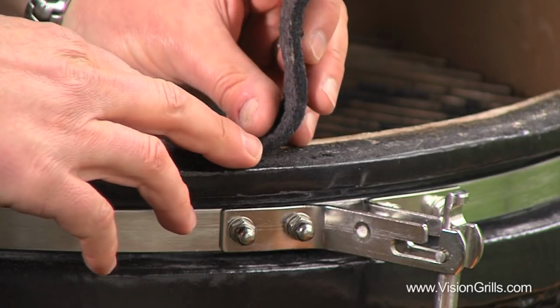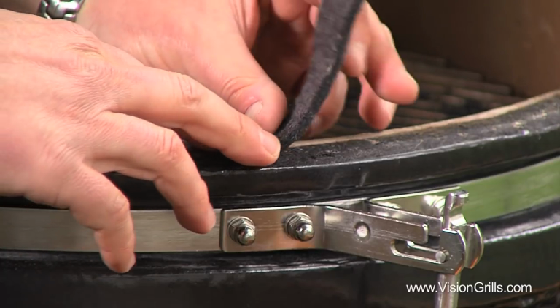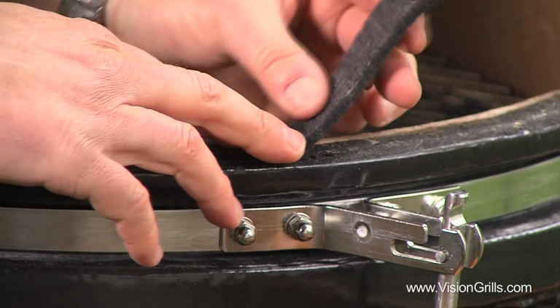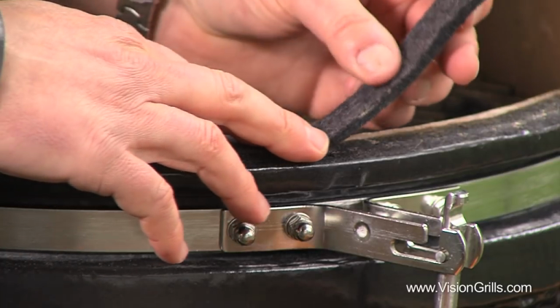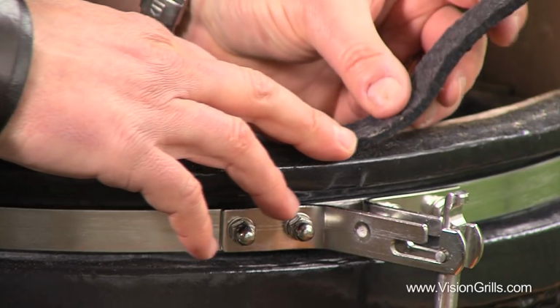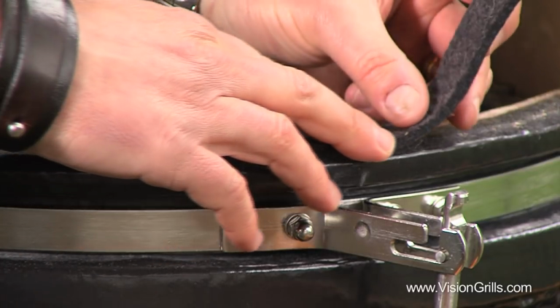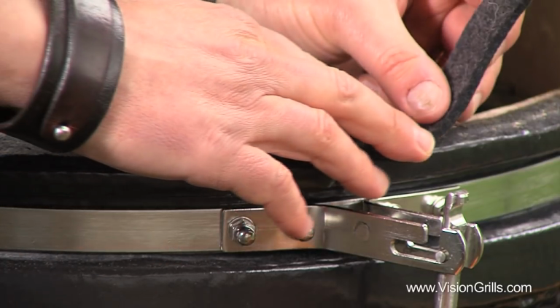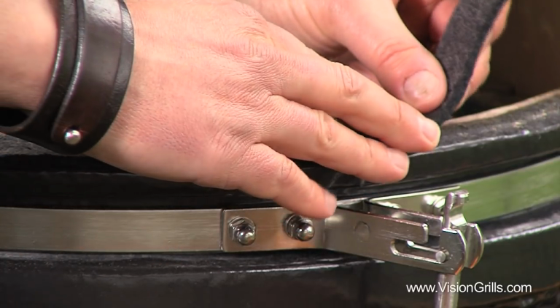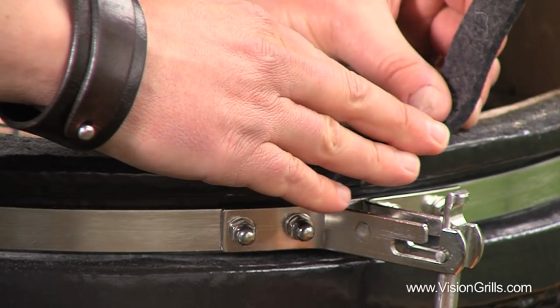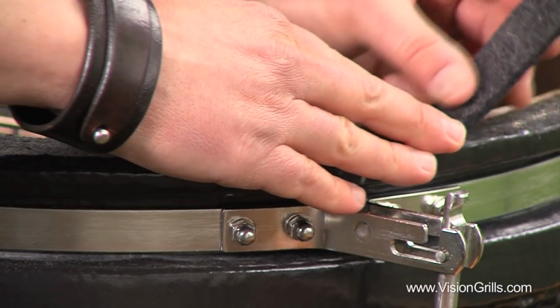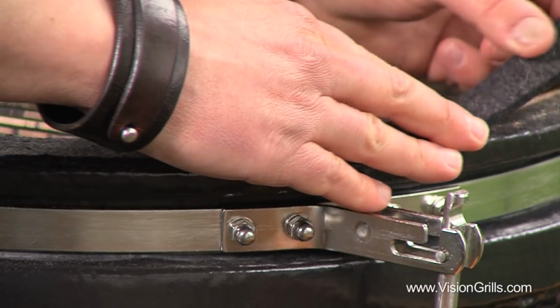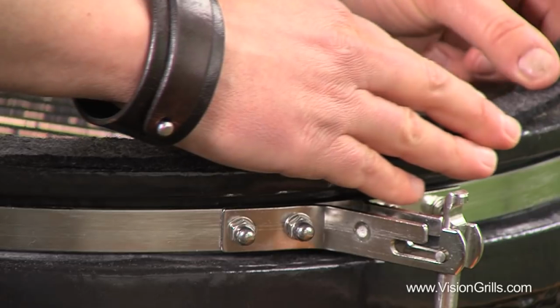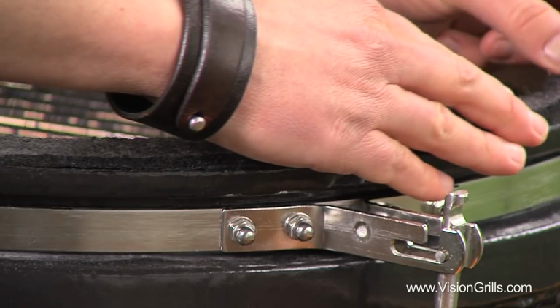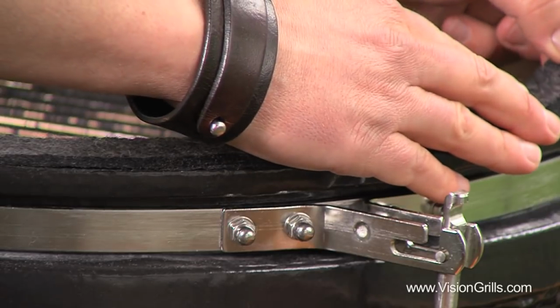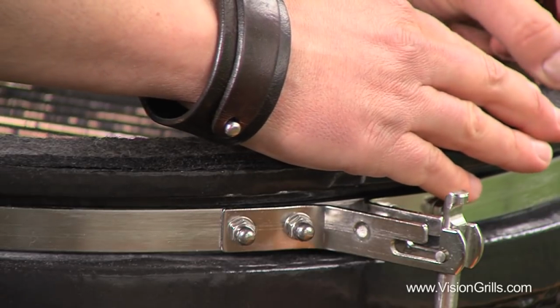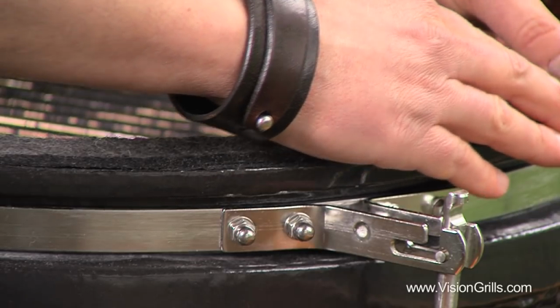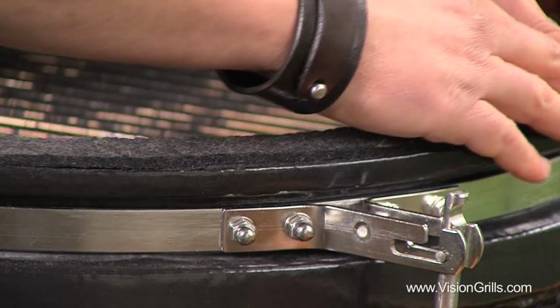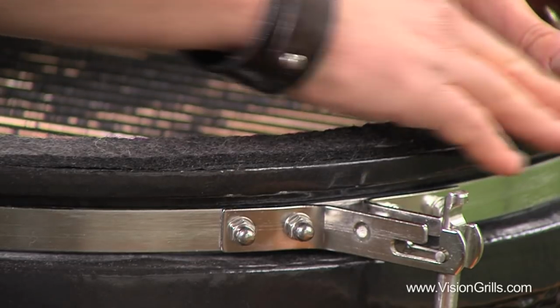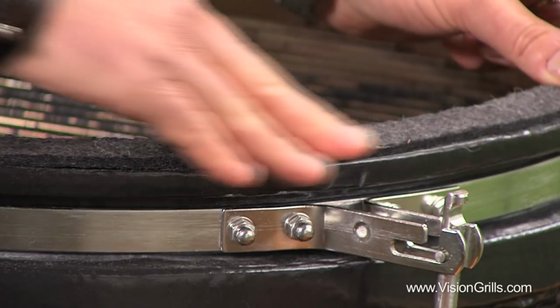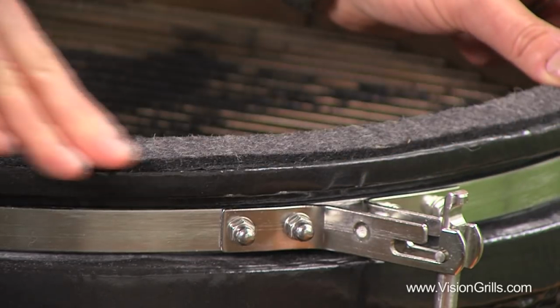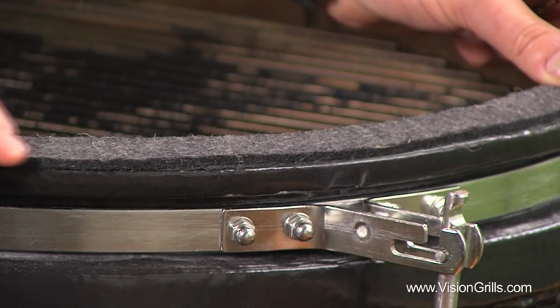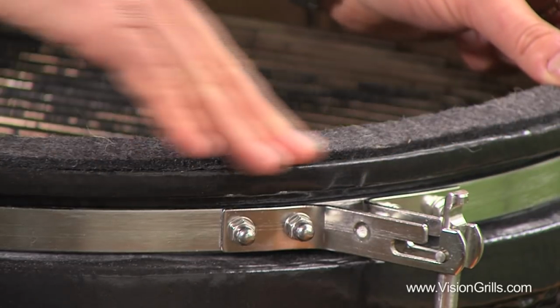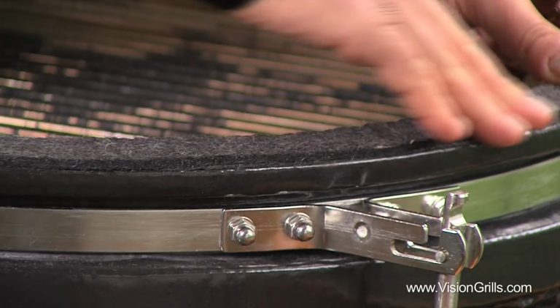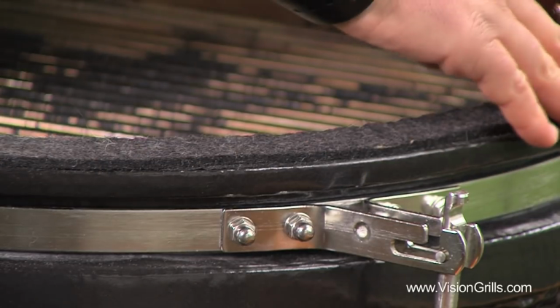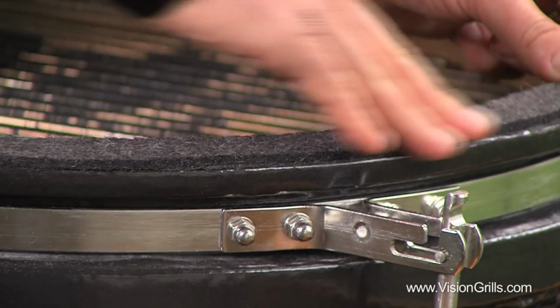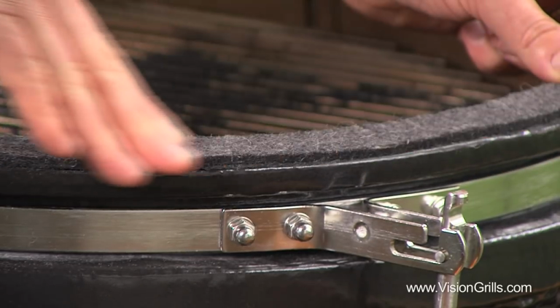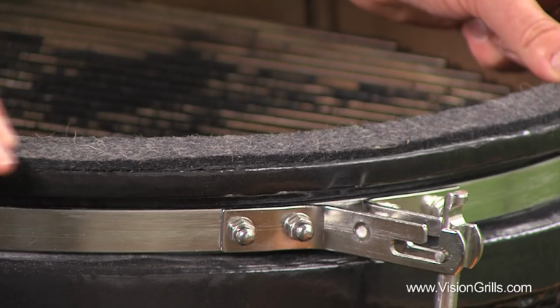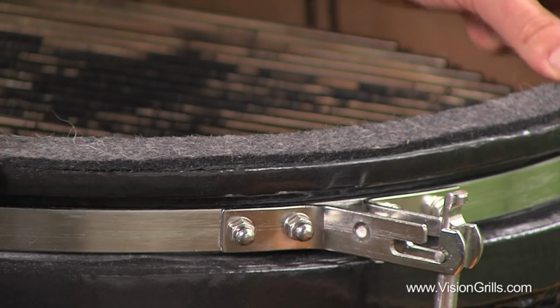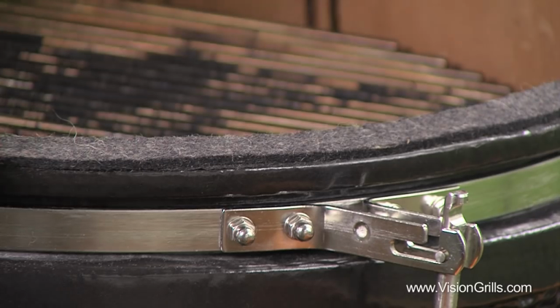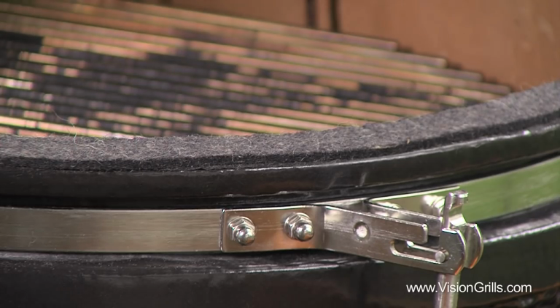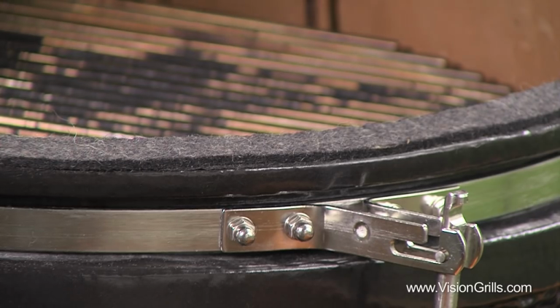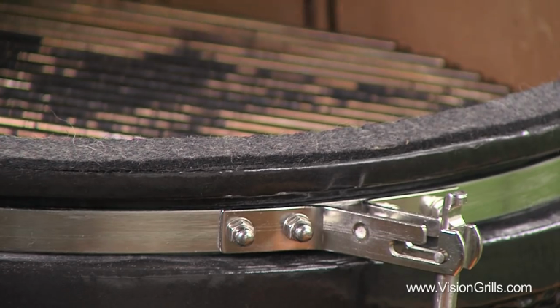Once this is done, gently close the lid of your grill and wait a good 2-3 hours before firing it up for your next meal. This allows the gasket to adhere properly to the ceramic rims.